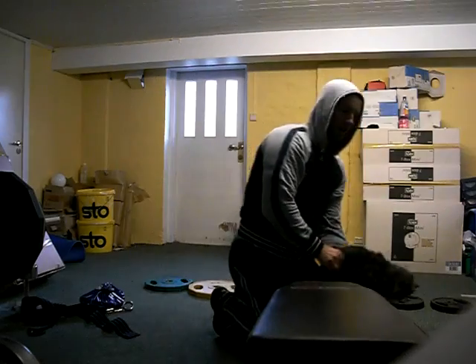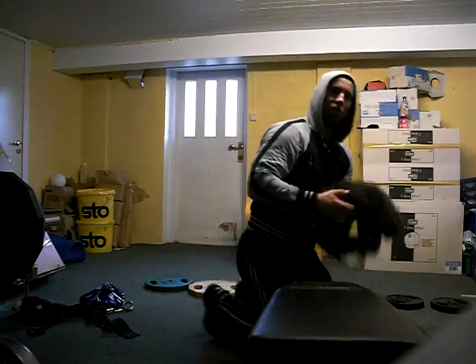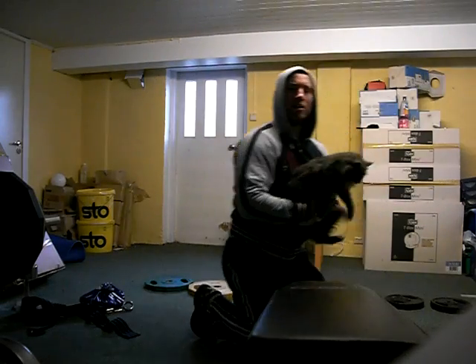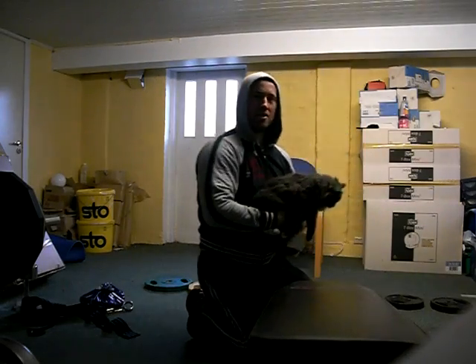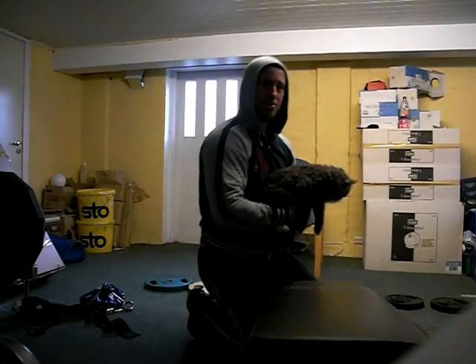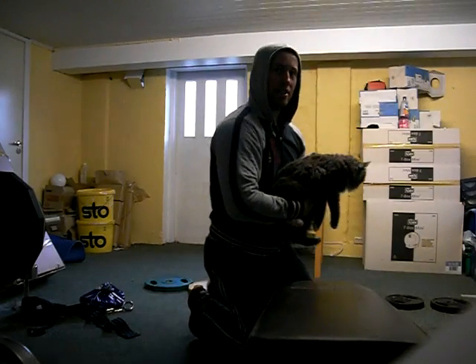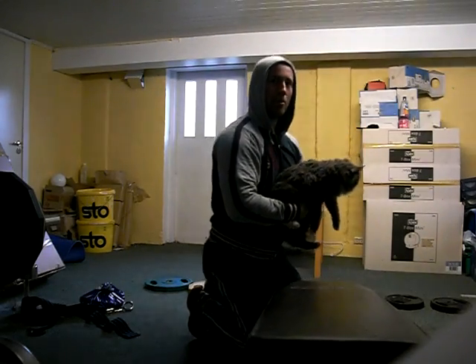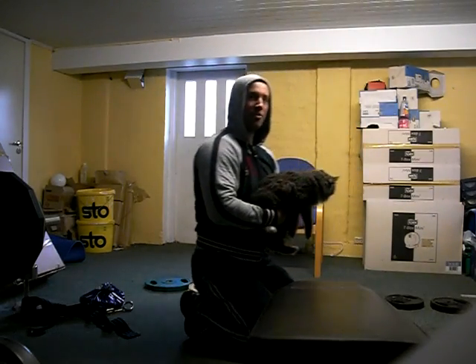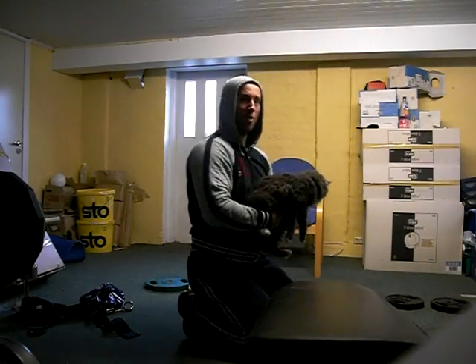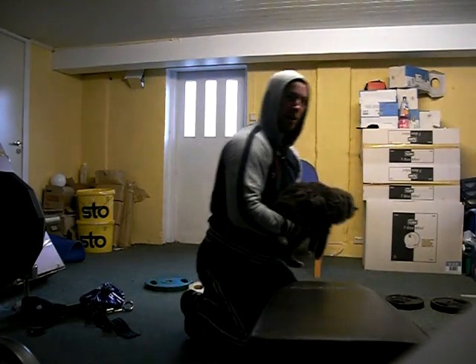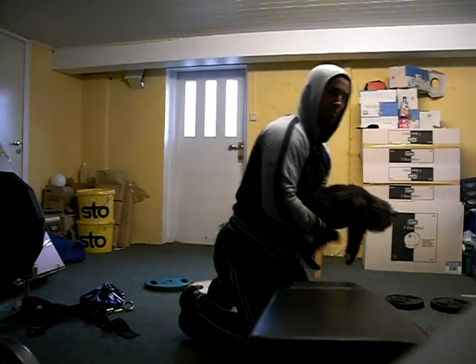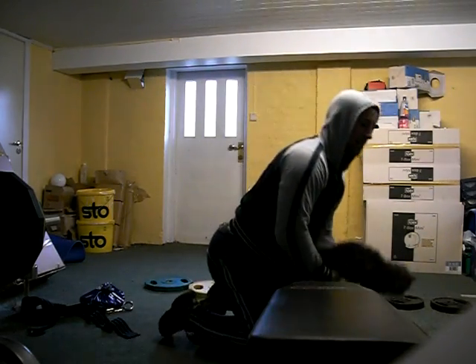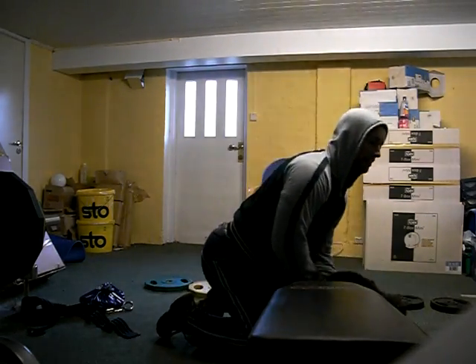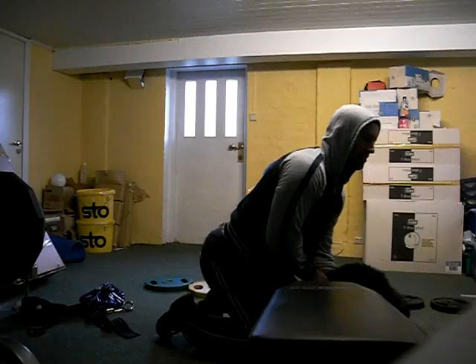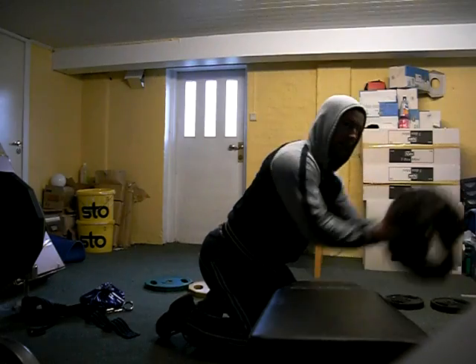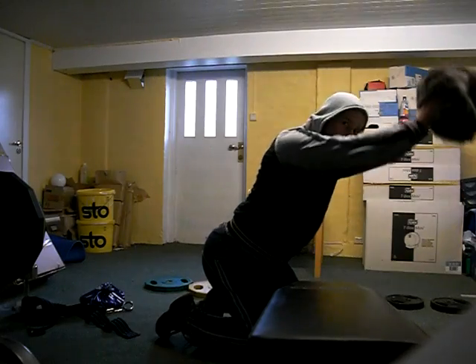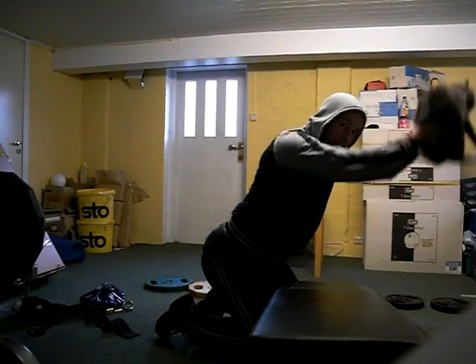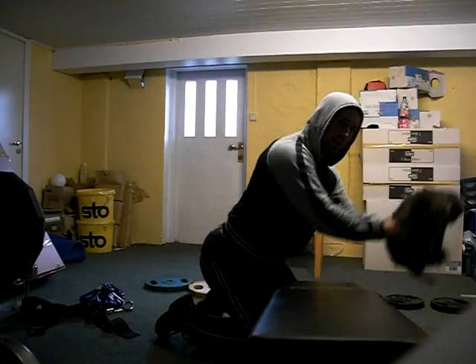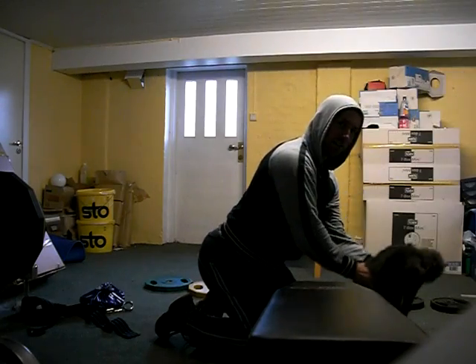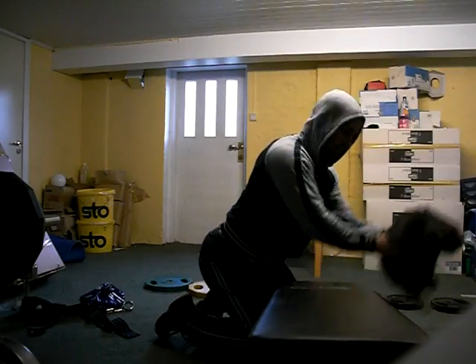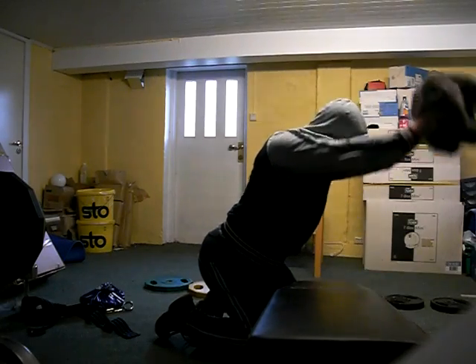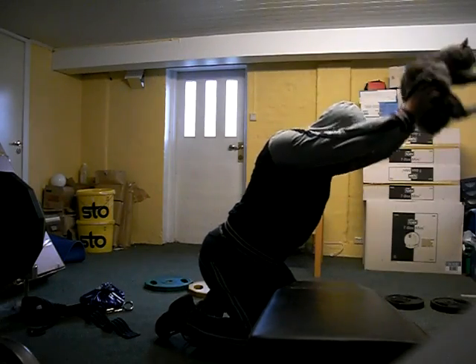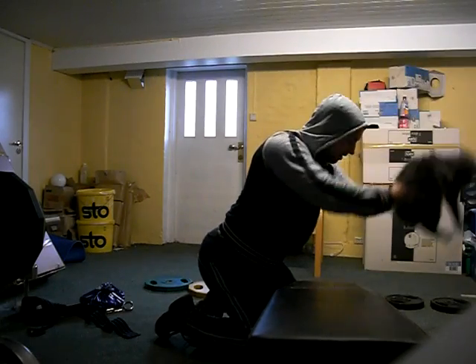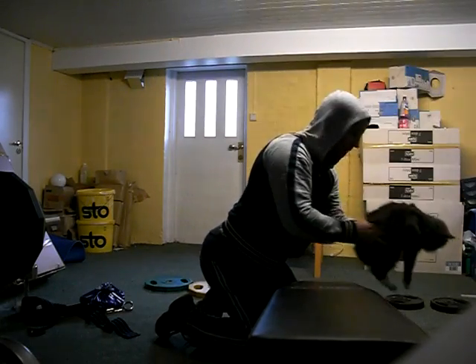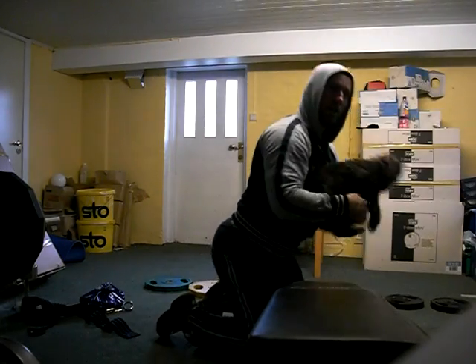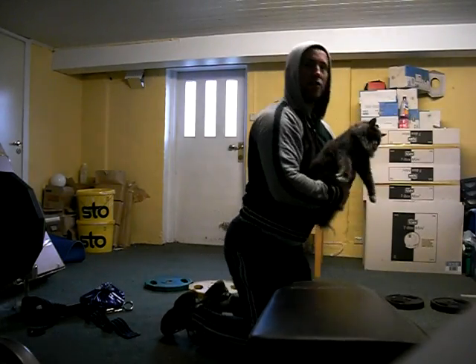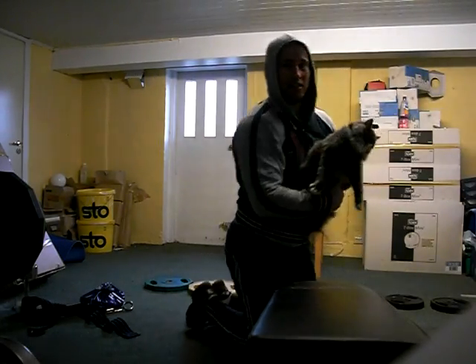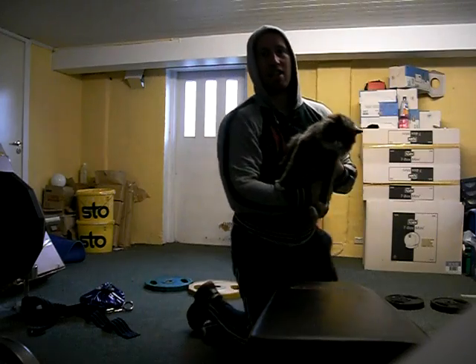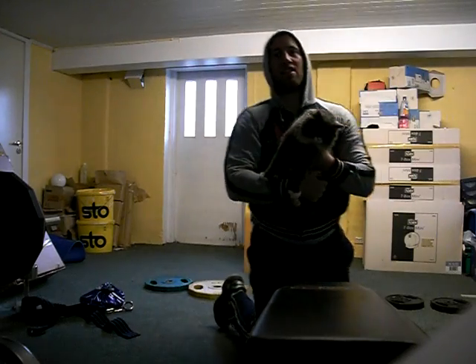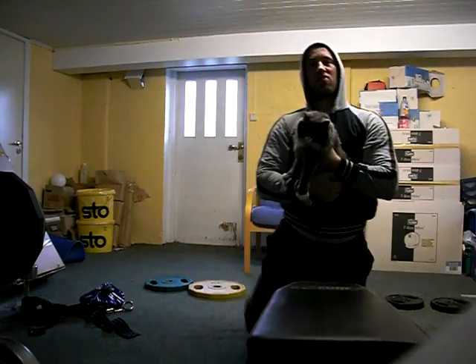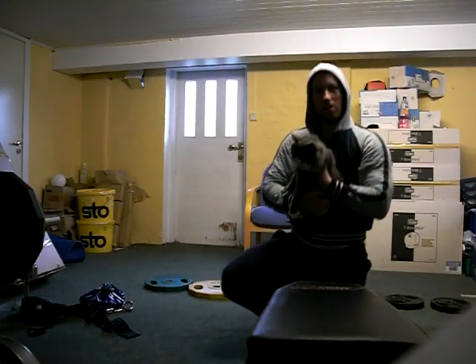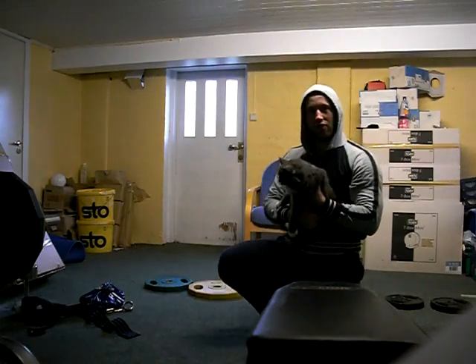For added resistance, you can bend forward a little bit, like this. As you can feel, the exercise gets a lot heavier.